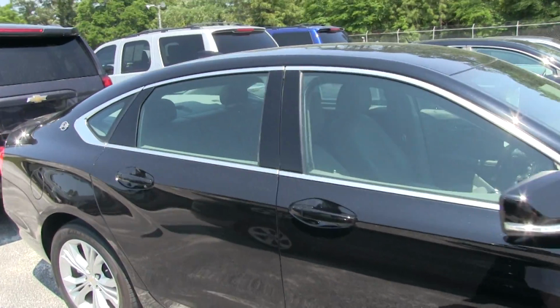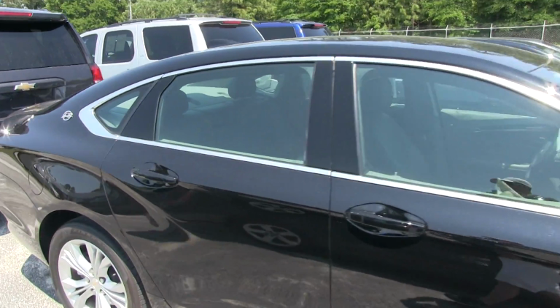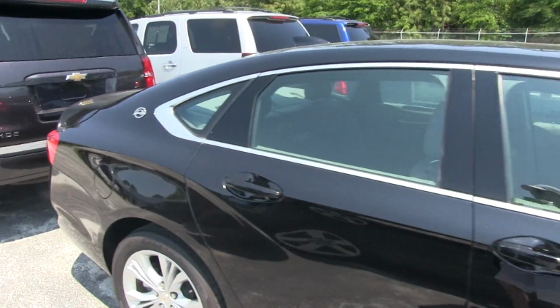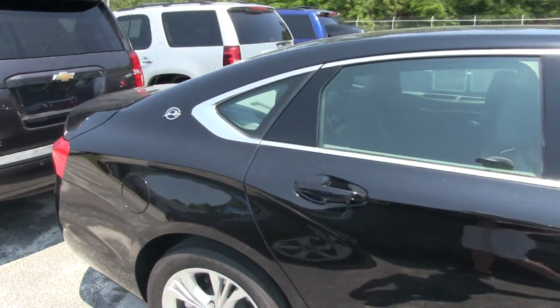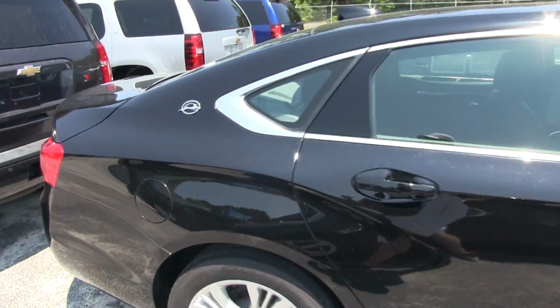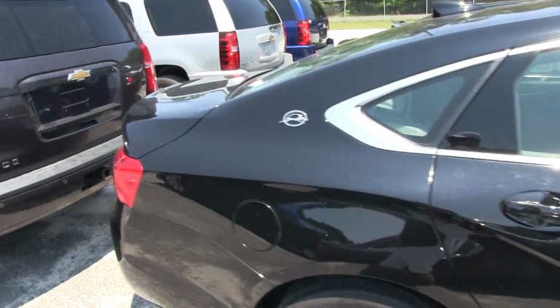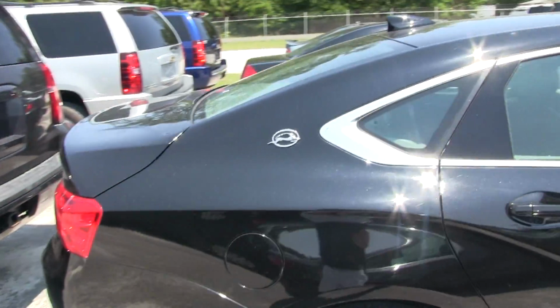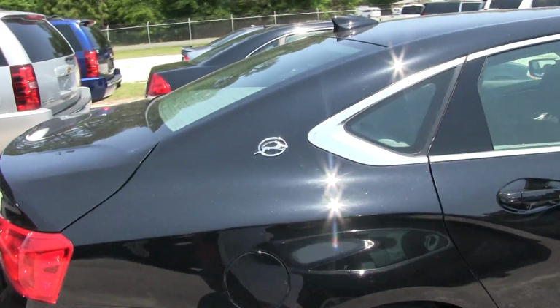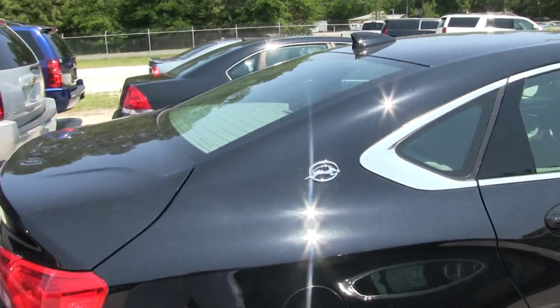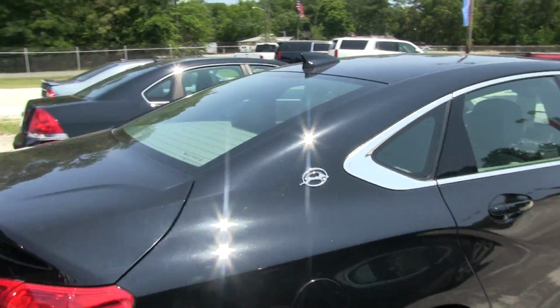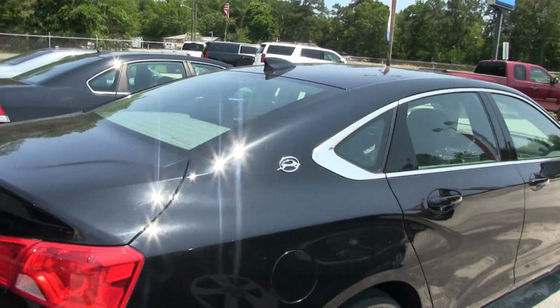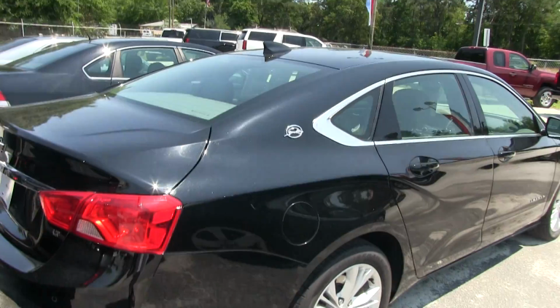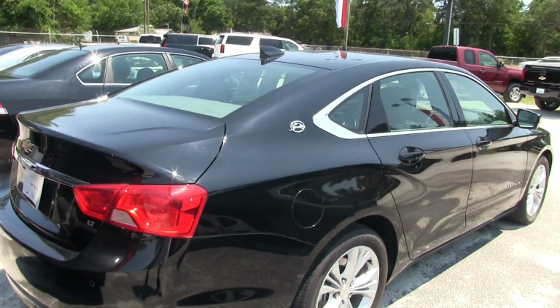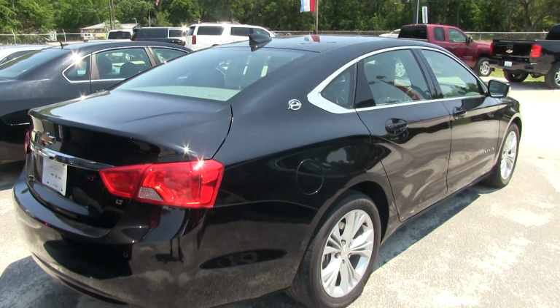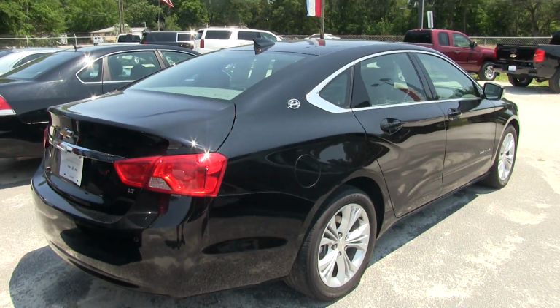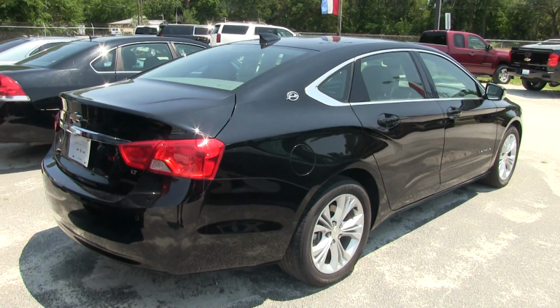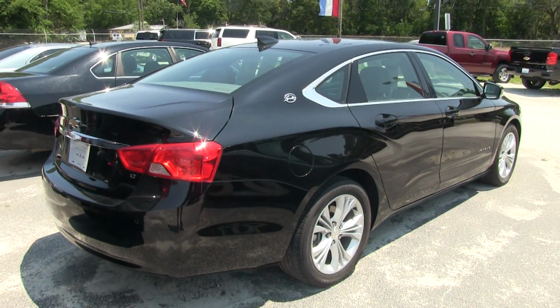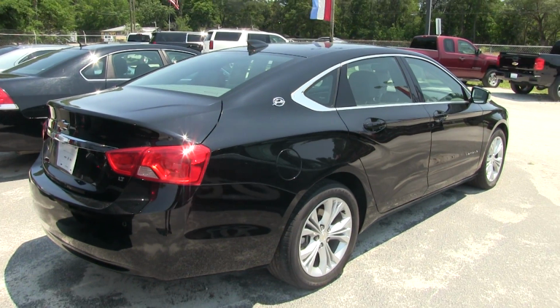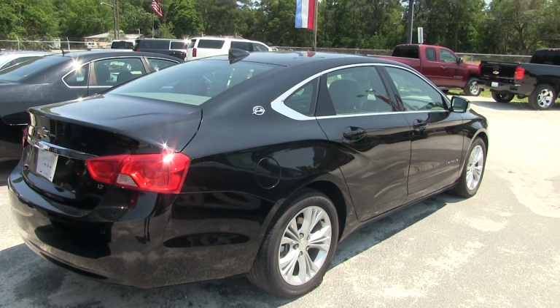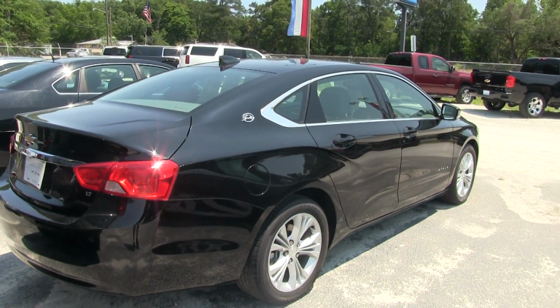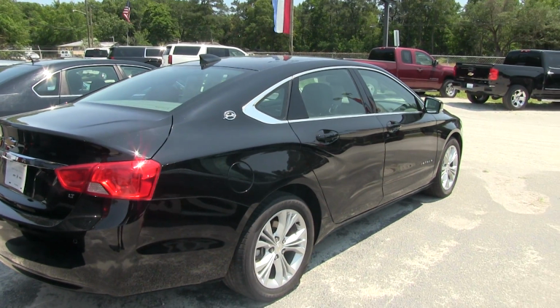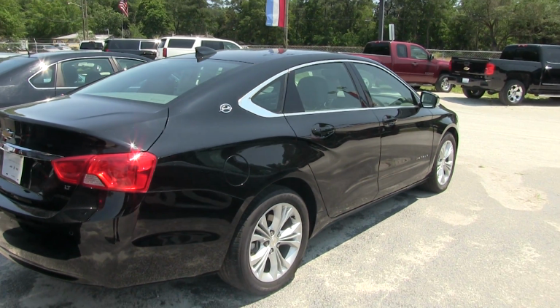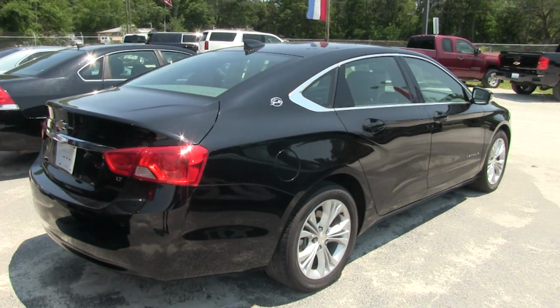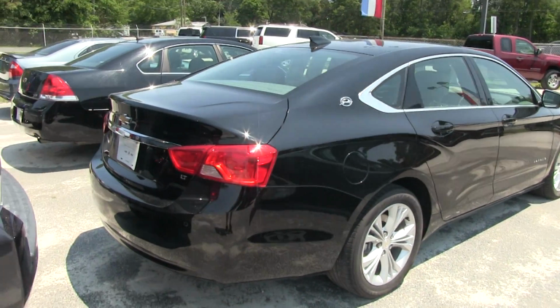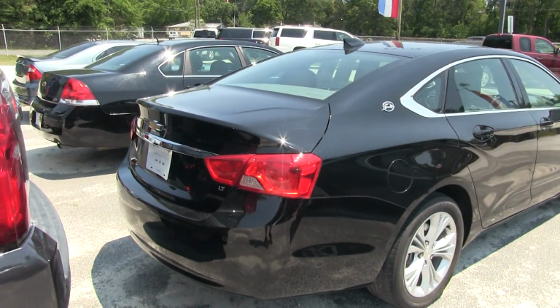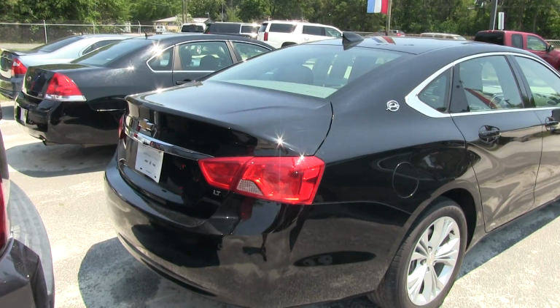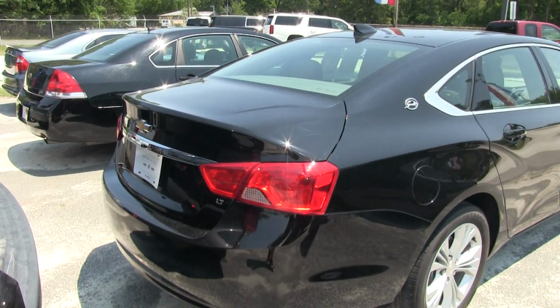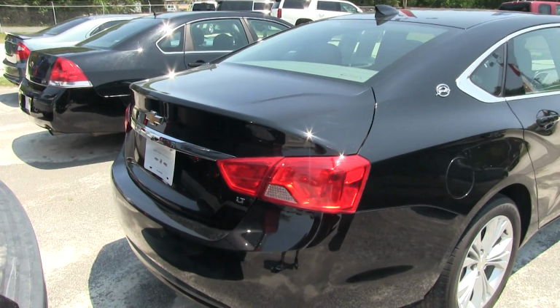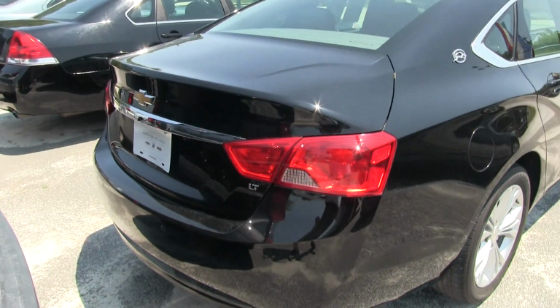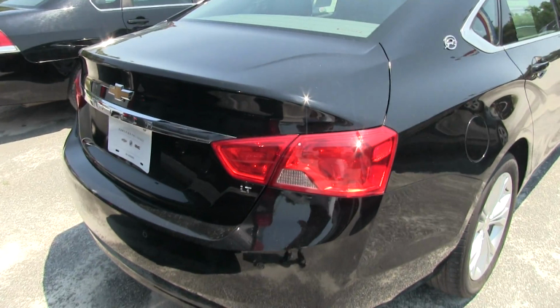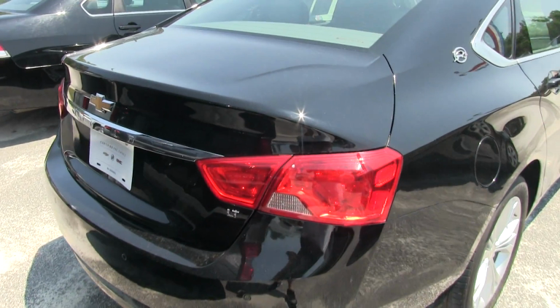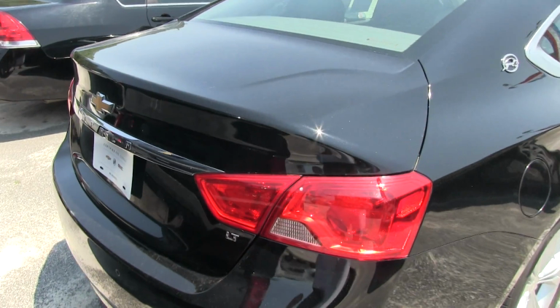Certified pre-owned is going to add an additional up to 100,000 miles on your warranty. So you've got tons of warranty which gives you confidence in owning your vehicle. No worries — that's what Chevy says.